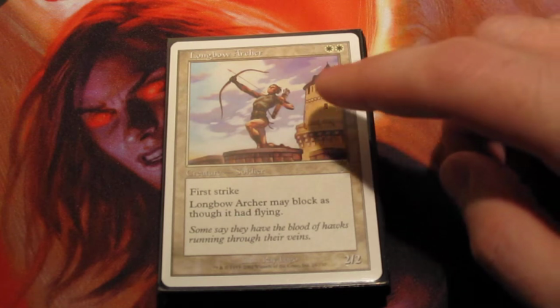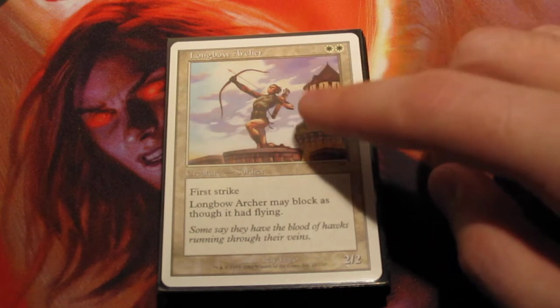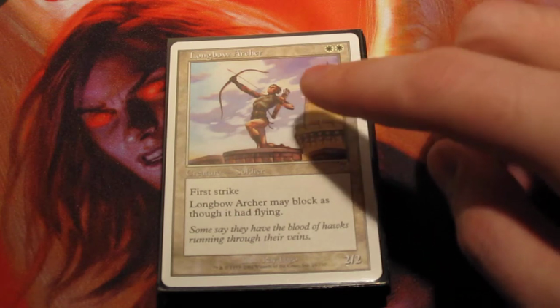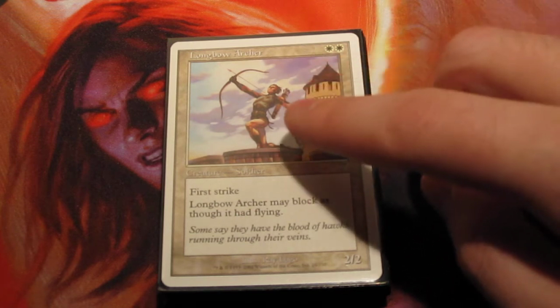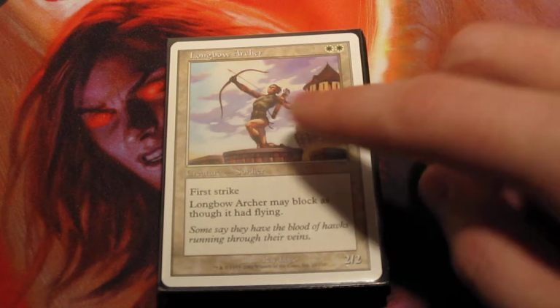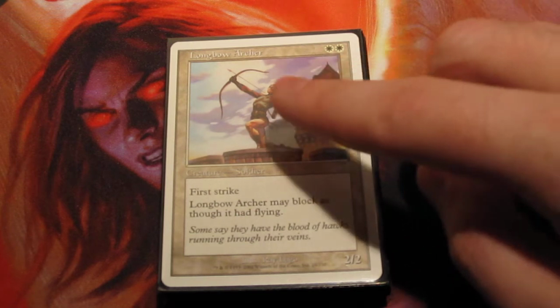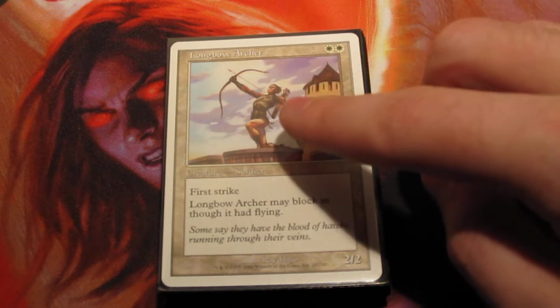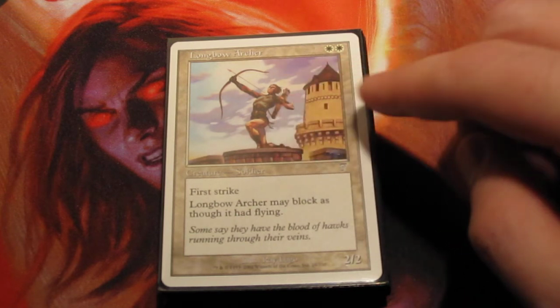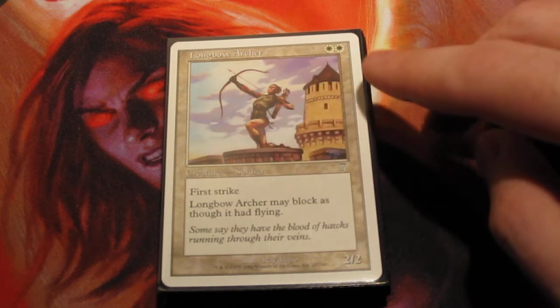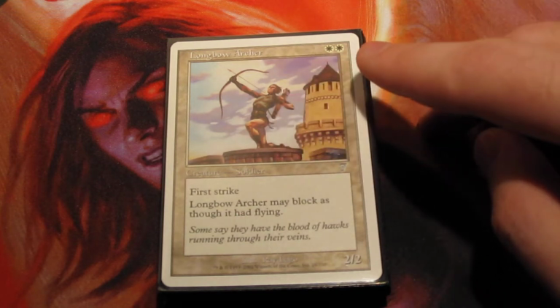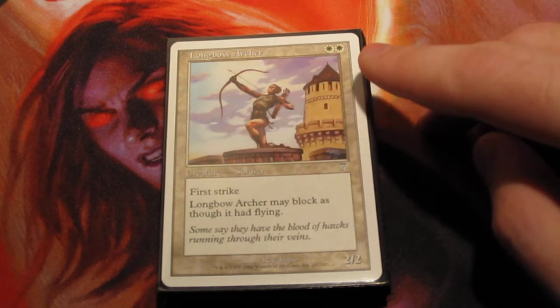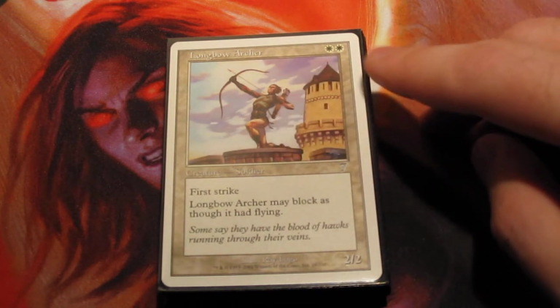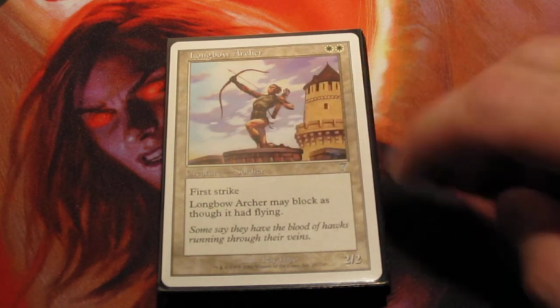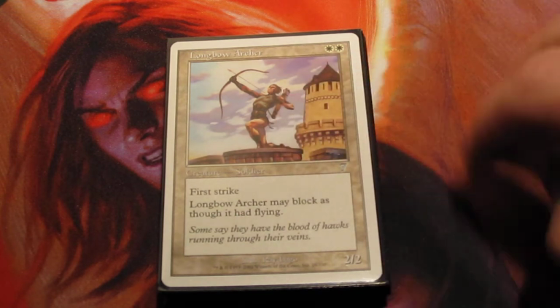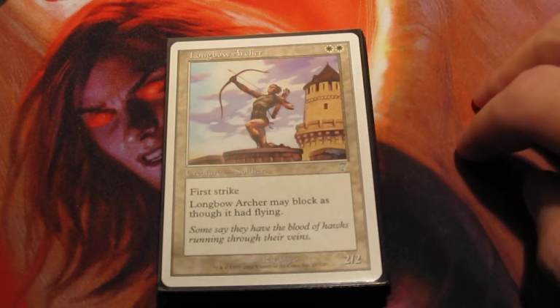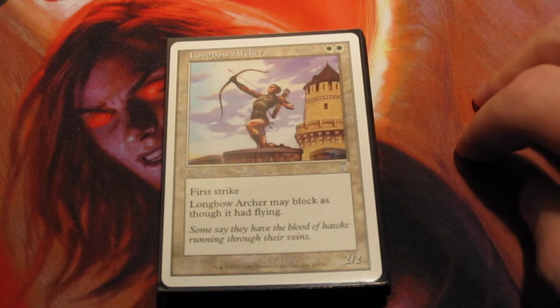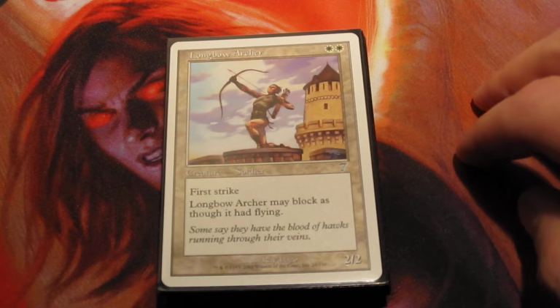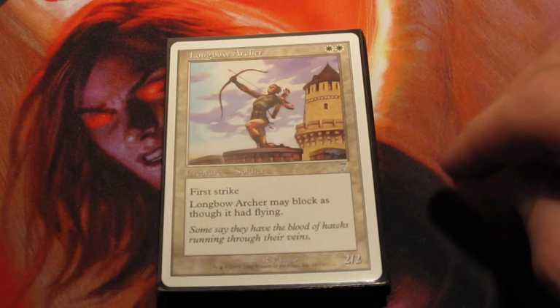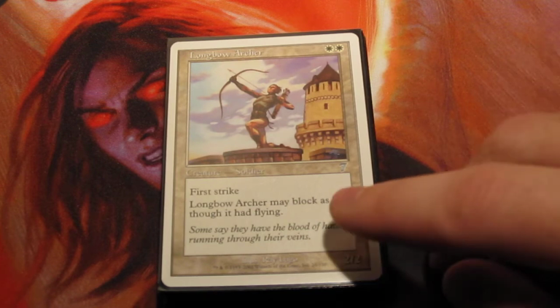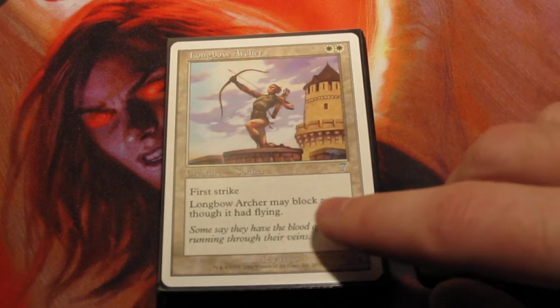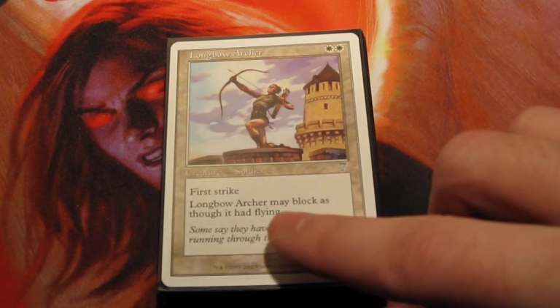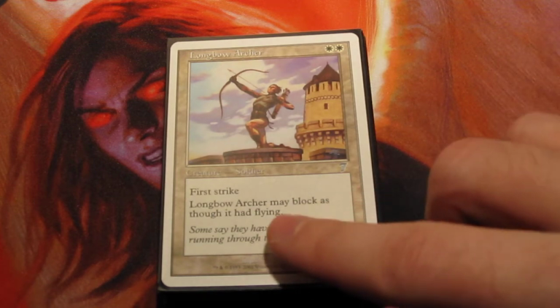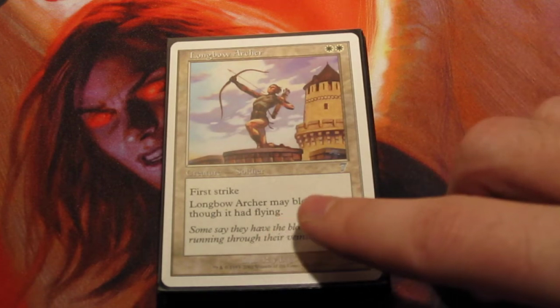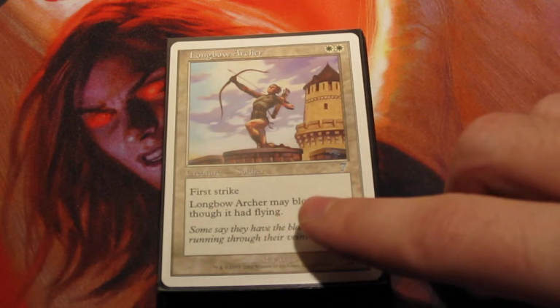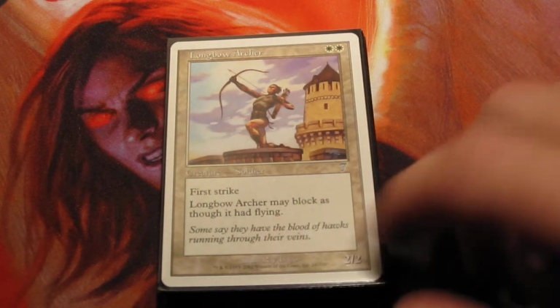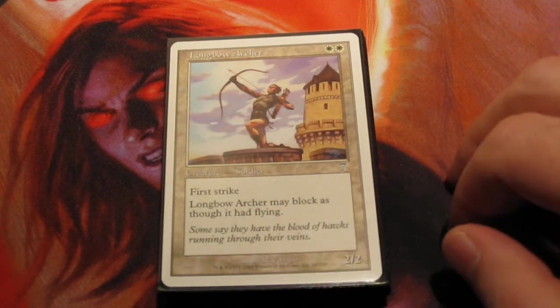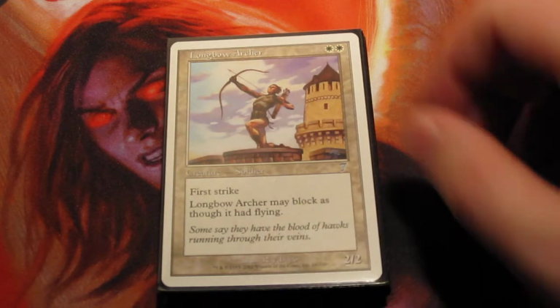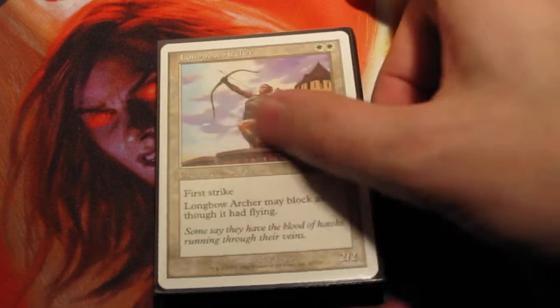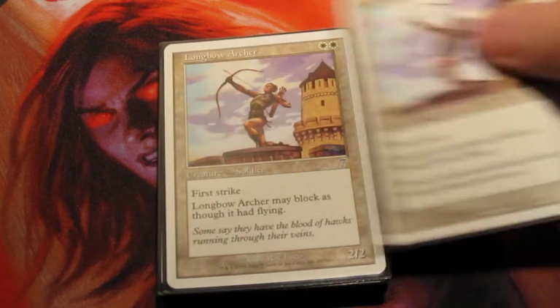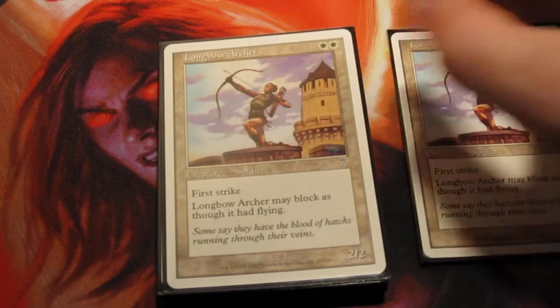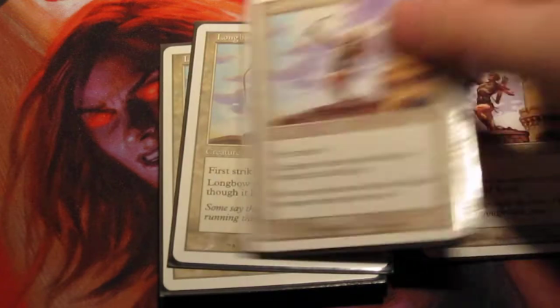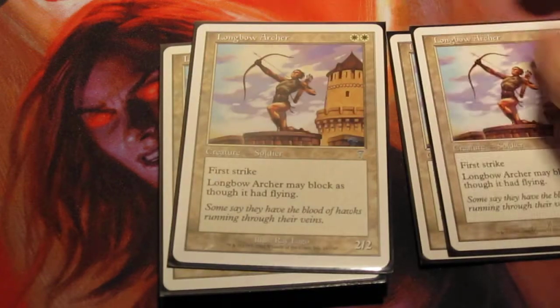This is an archer themed deck, so there's lots of archers here. Longbow Archer is 2 mana for a 2/2 with first strike. He has reach — this is what reach was before it was spelled out for us. So we have a playset of him in here.